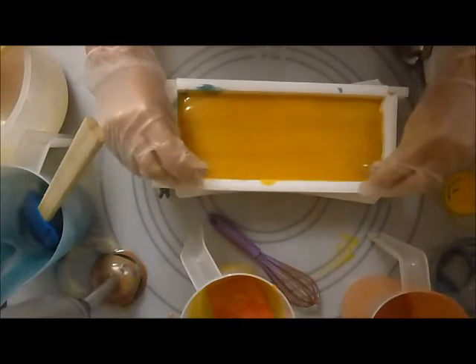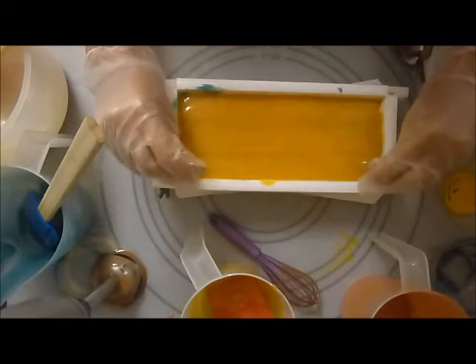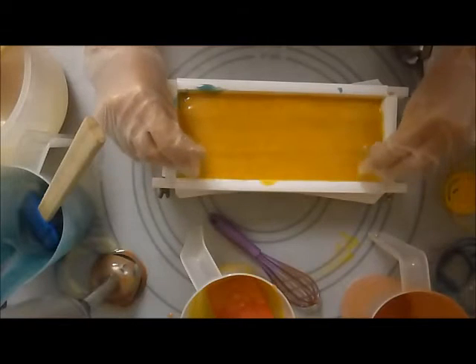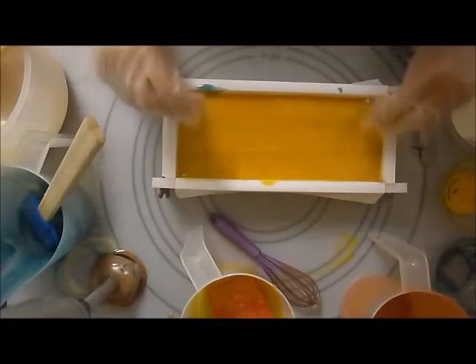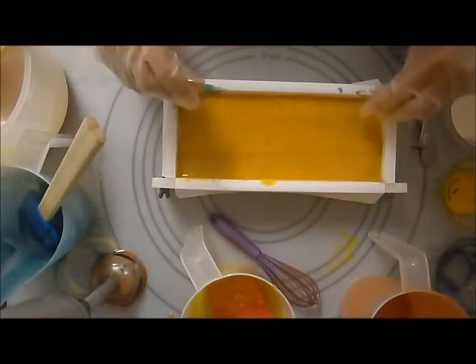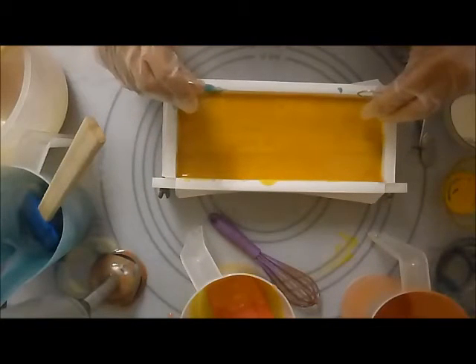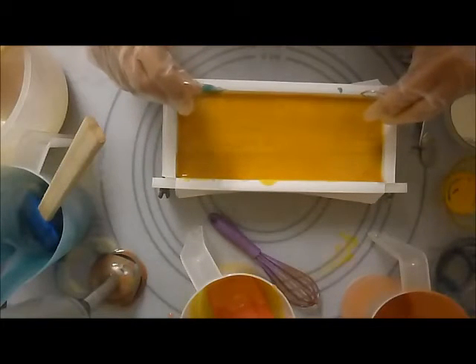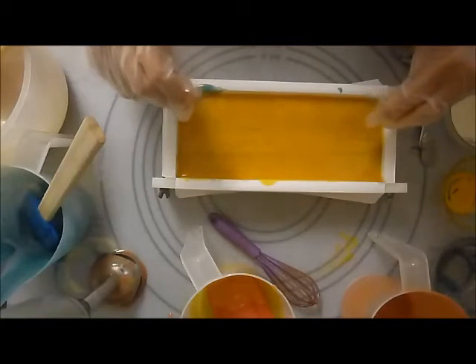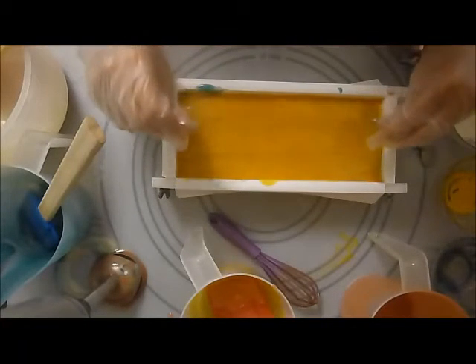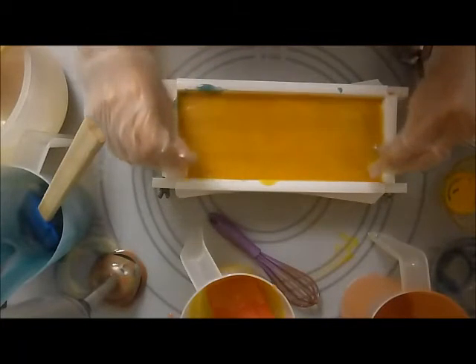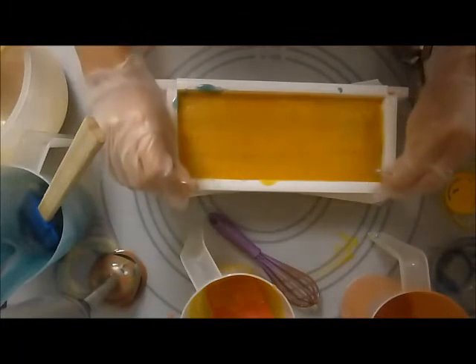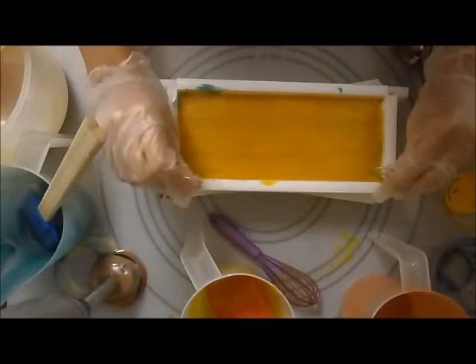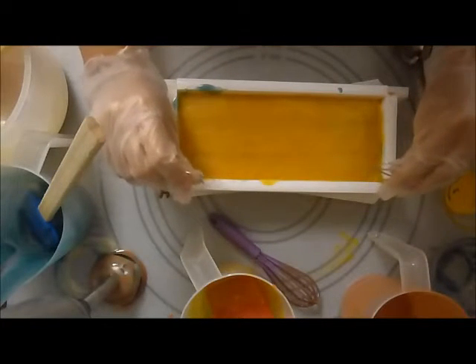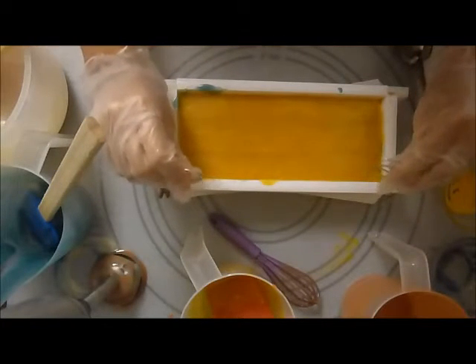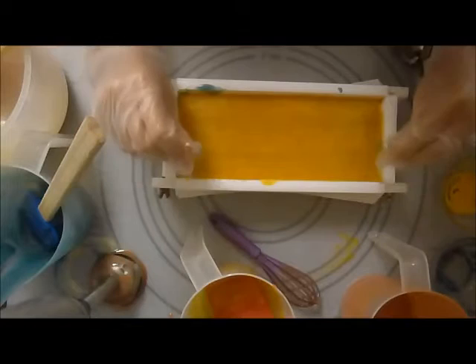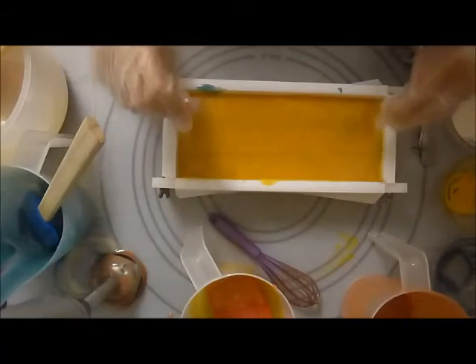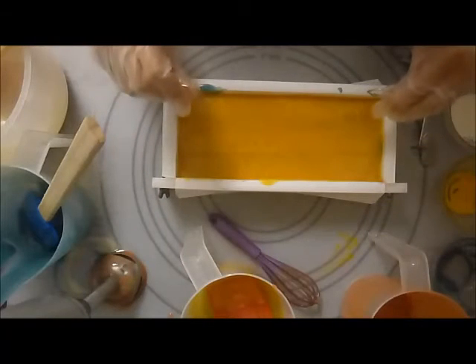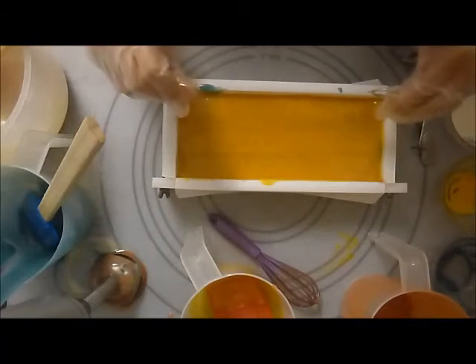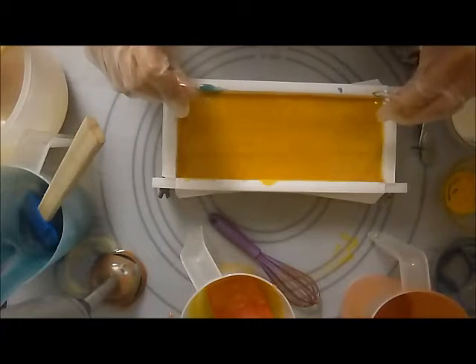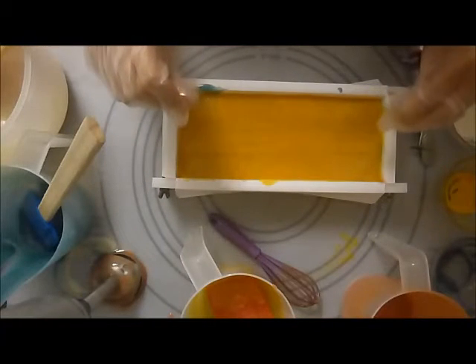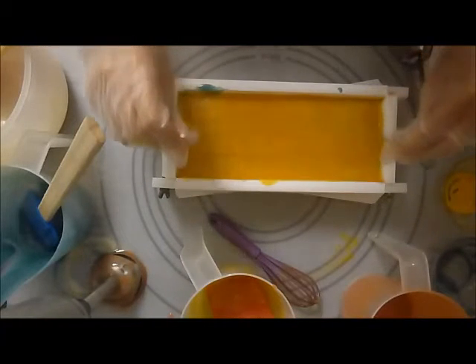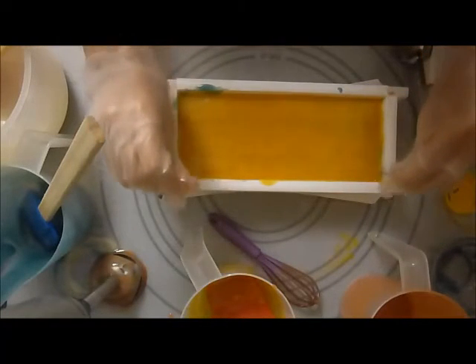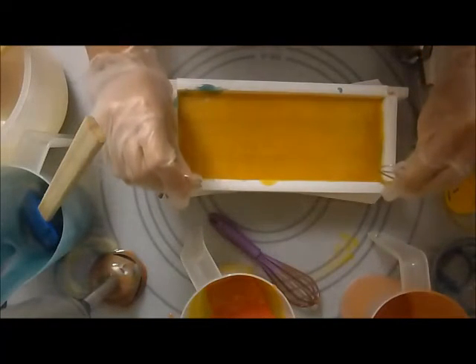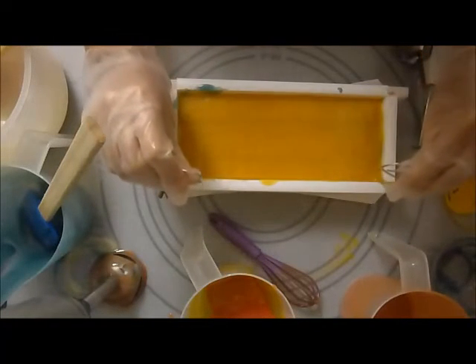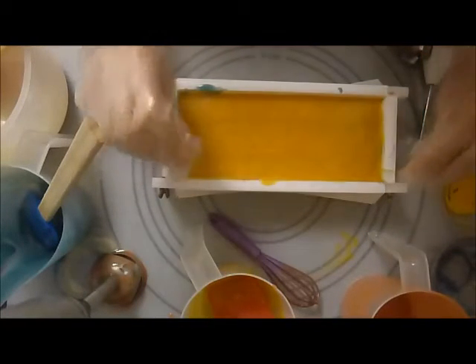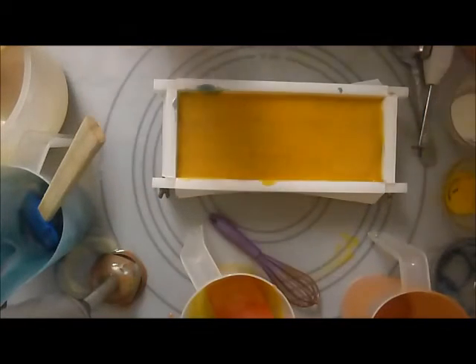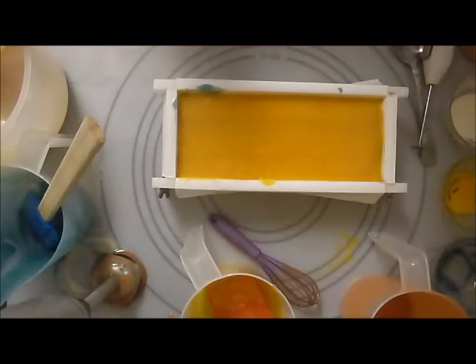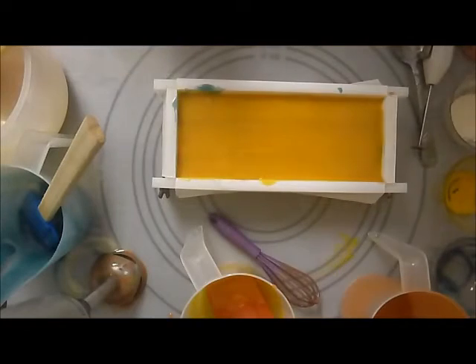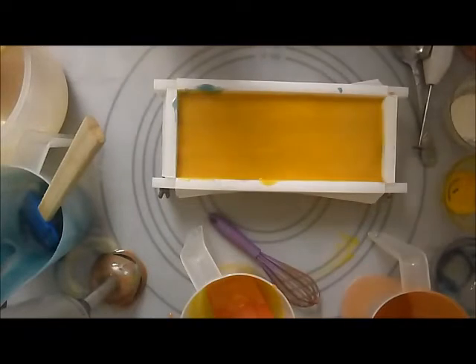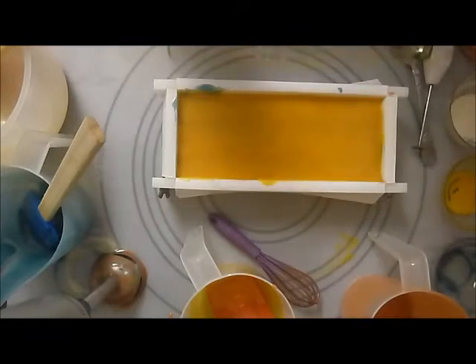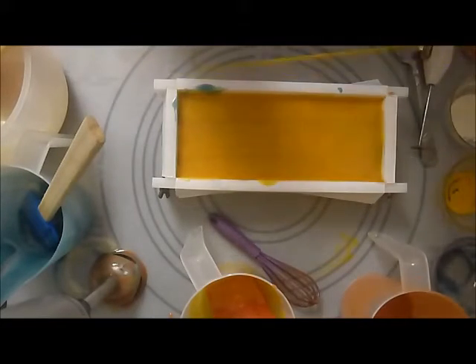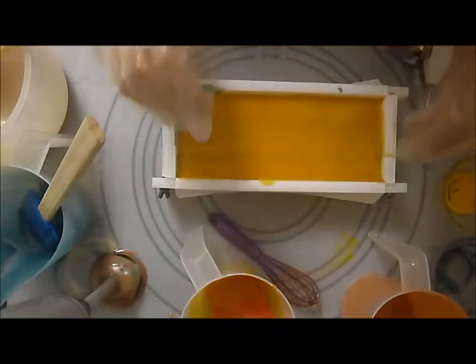Now I'm going to go across, up, across, up, across, up, across. So that's it. Now I'm going to swirl it around.